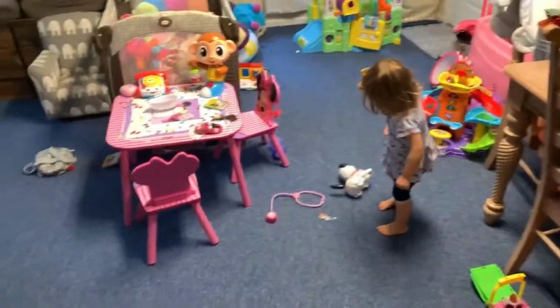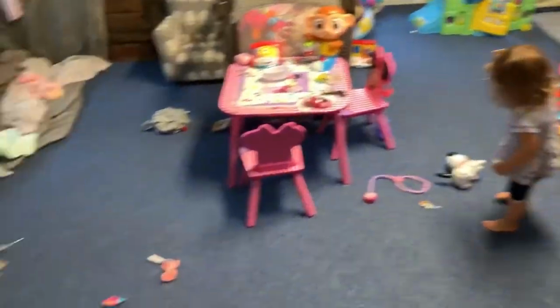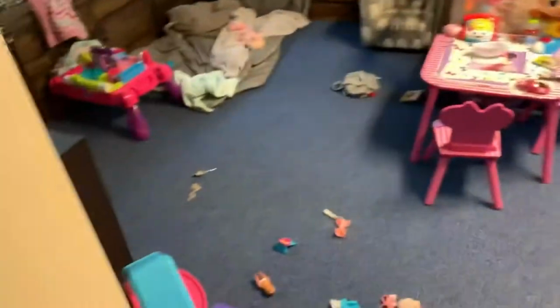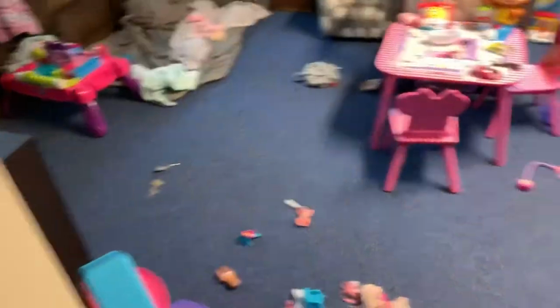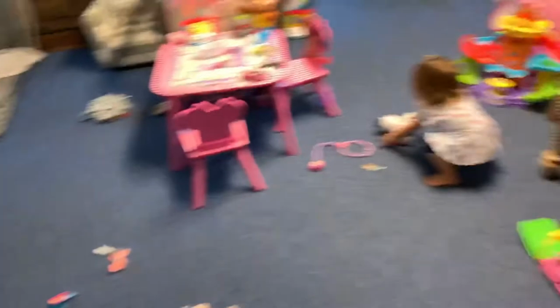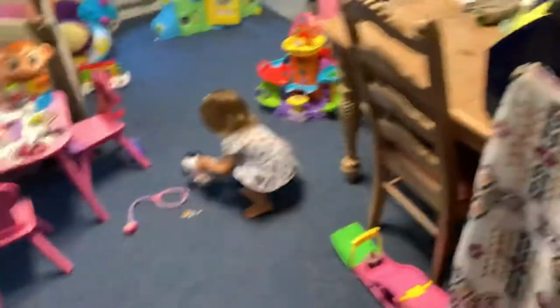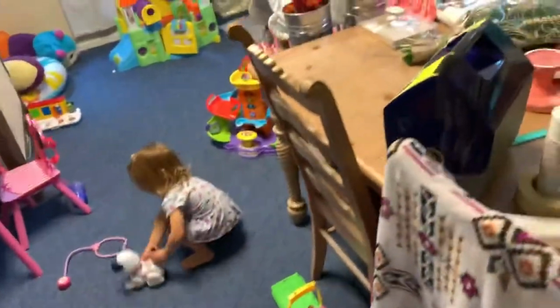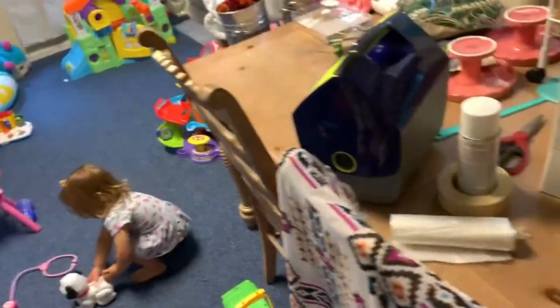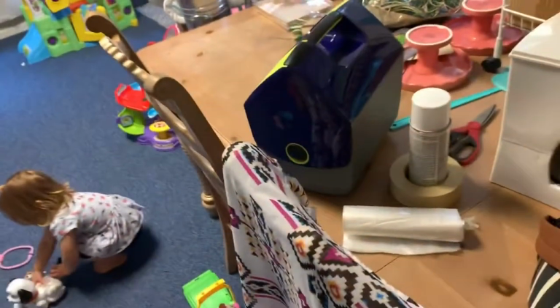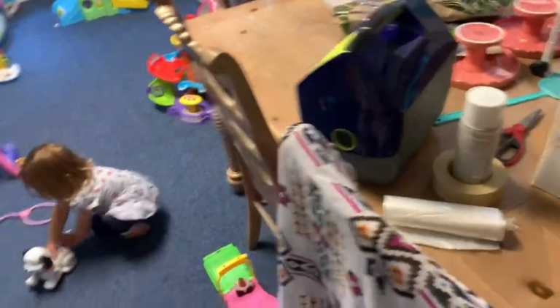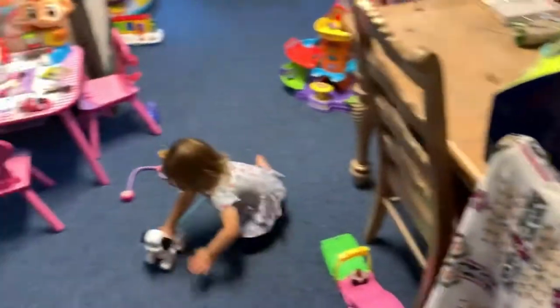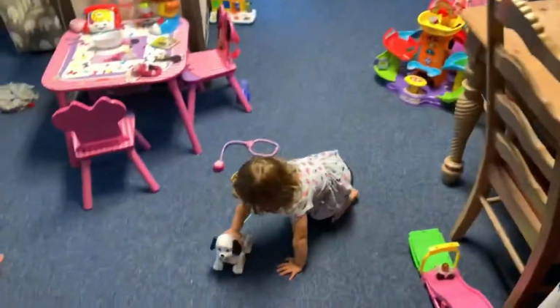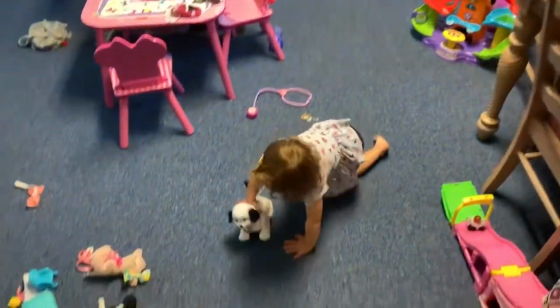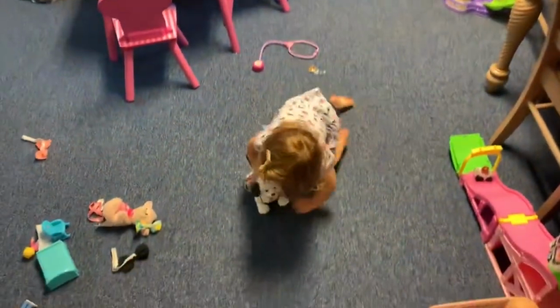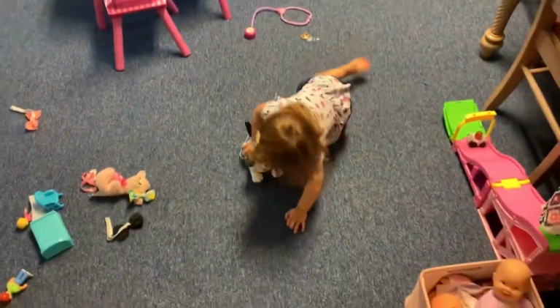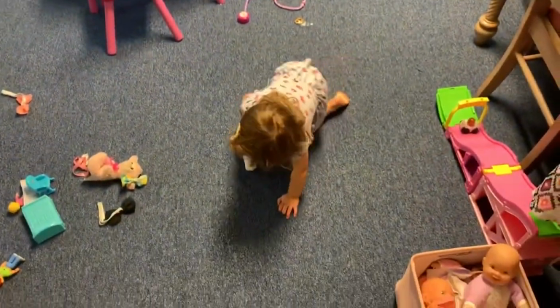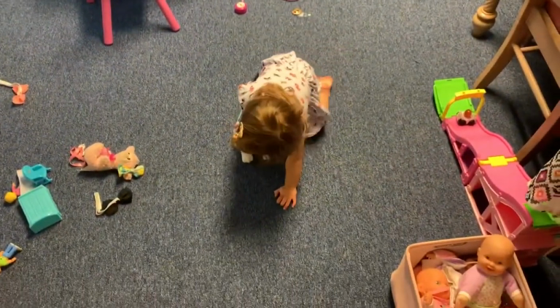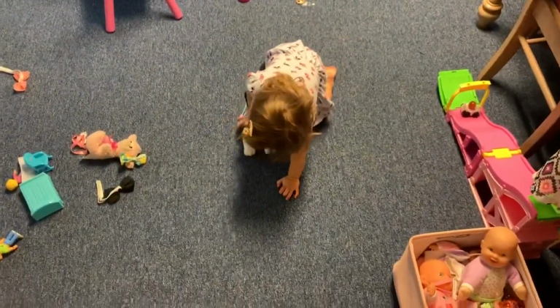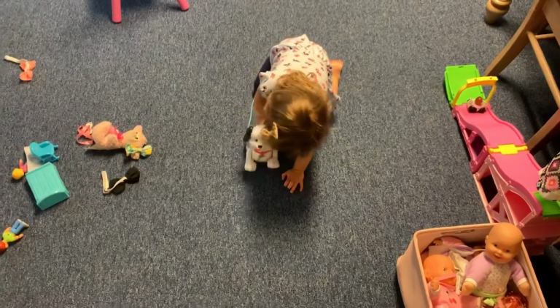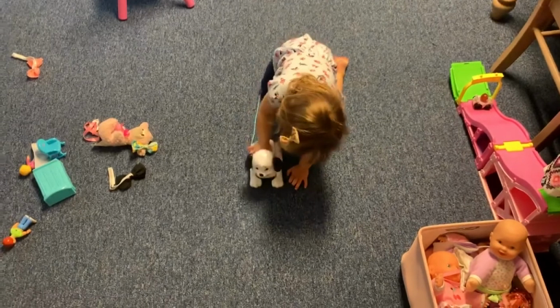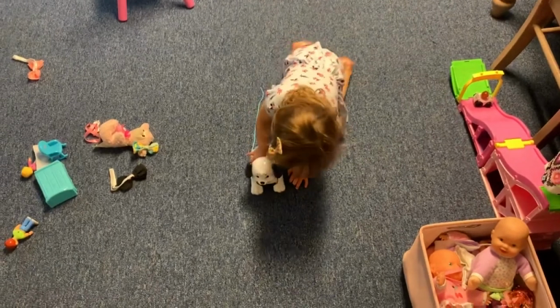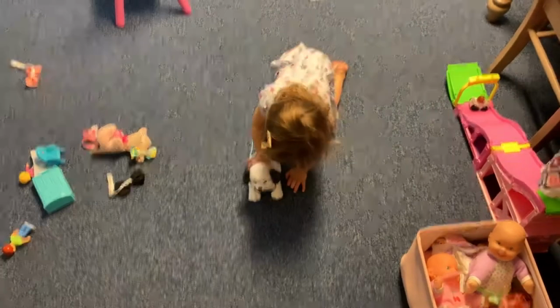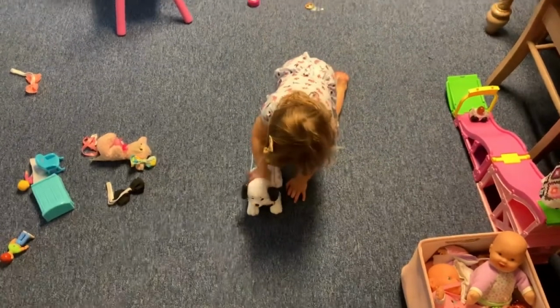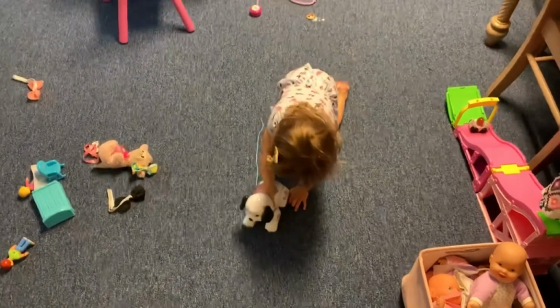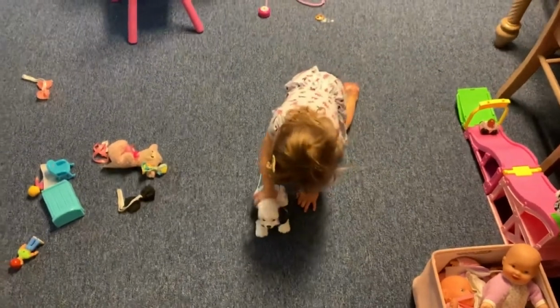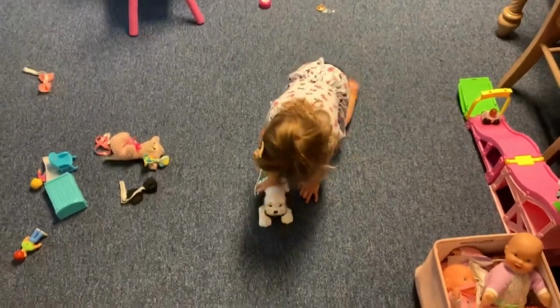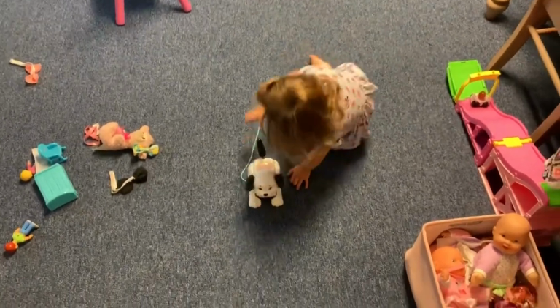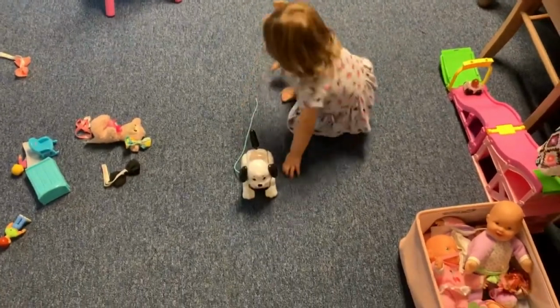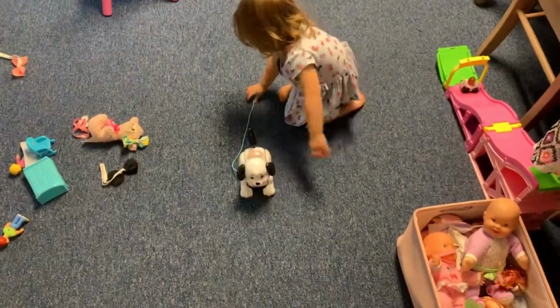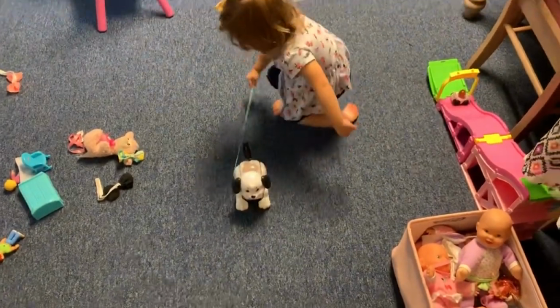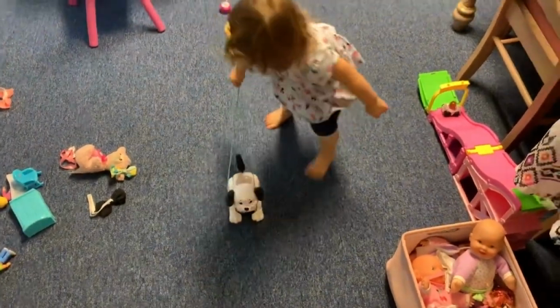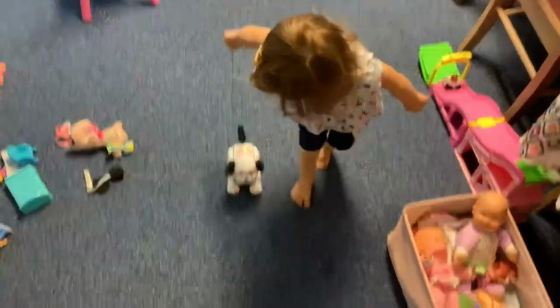She has toys everywhere. Let's ask Grandma if you have too many toys - she raised three kids 106 years ago. Maybe Grandma will know.